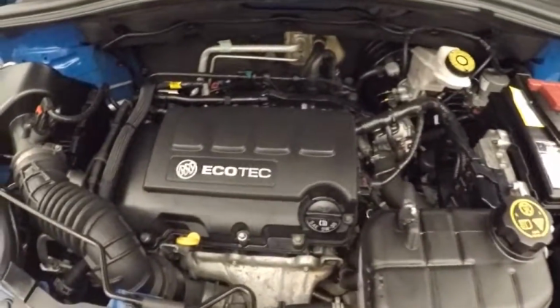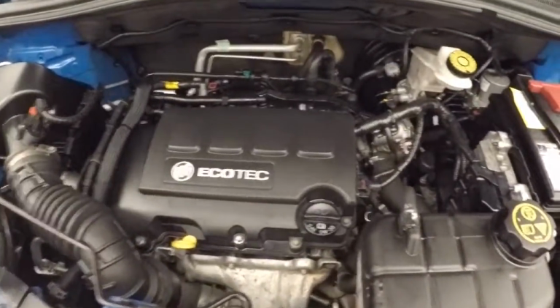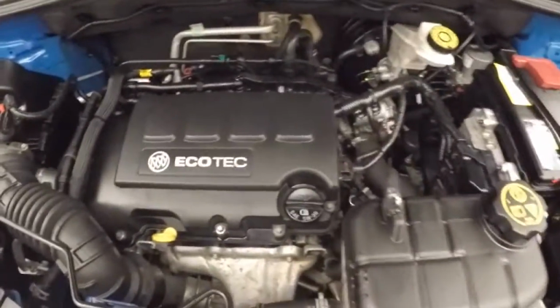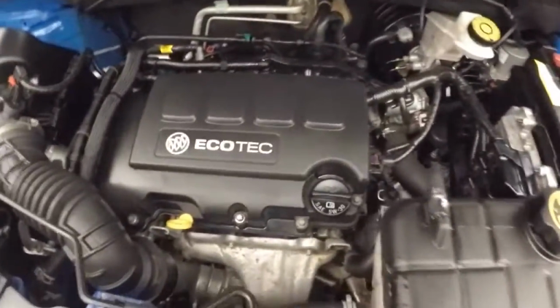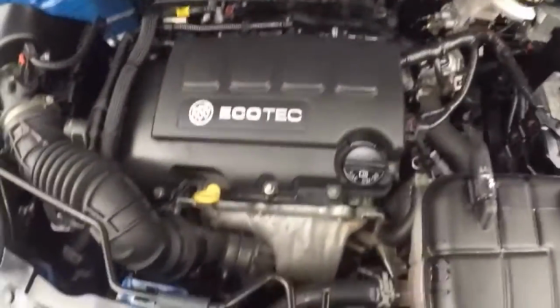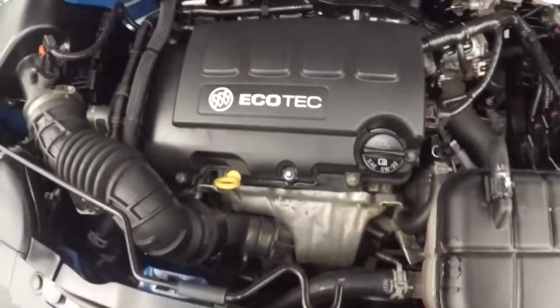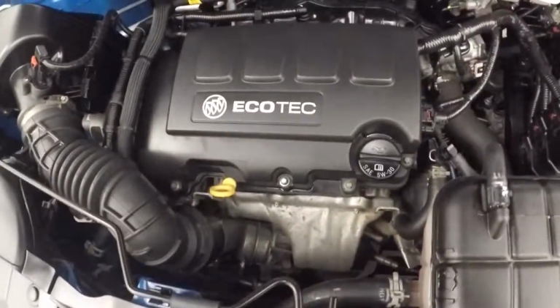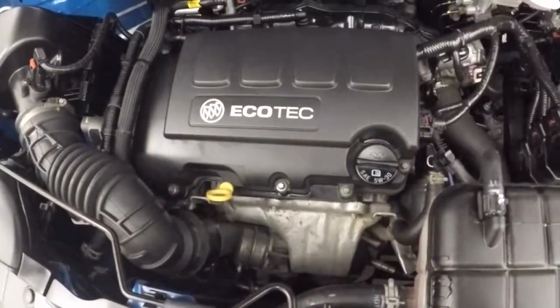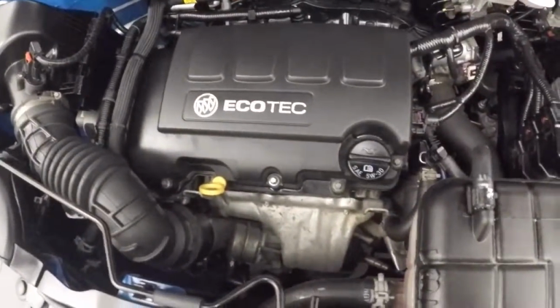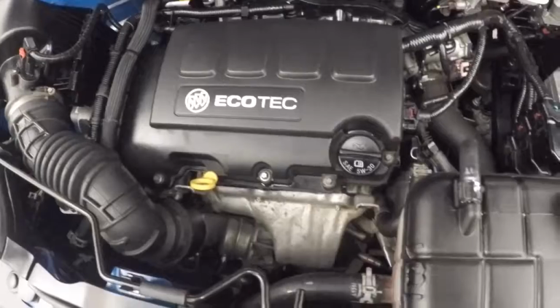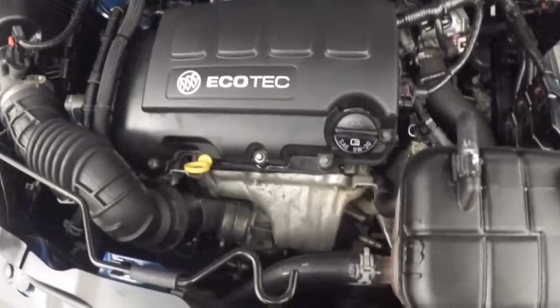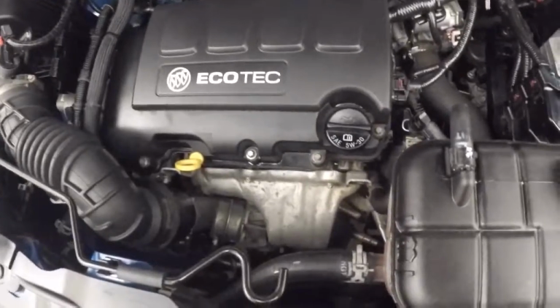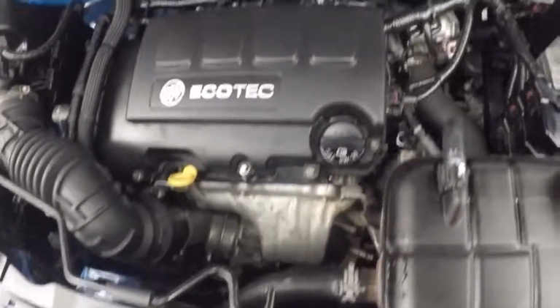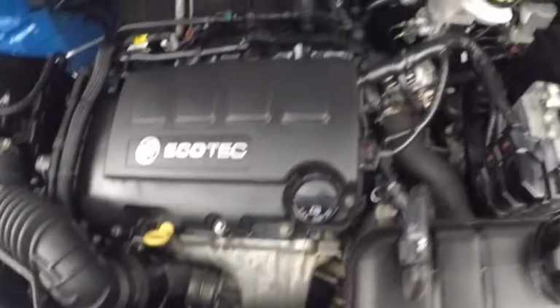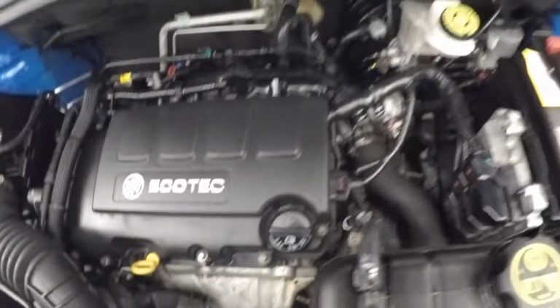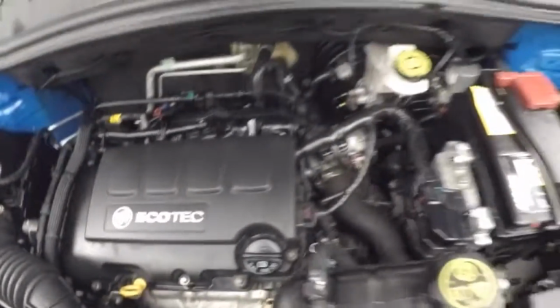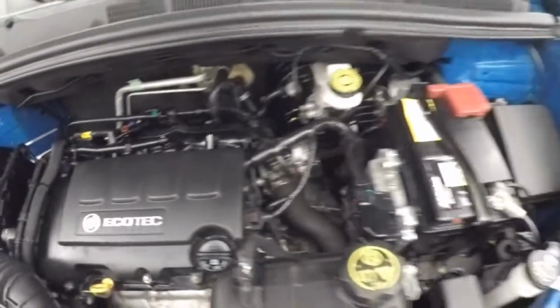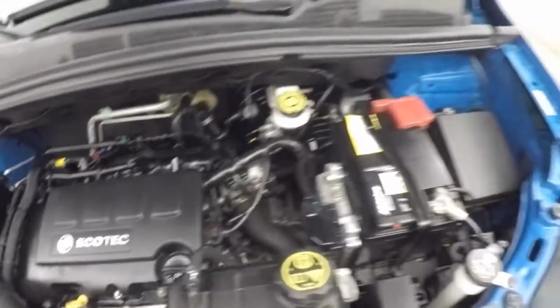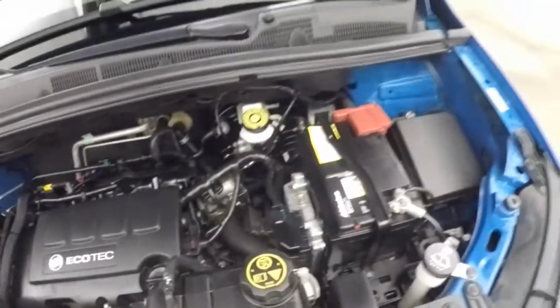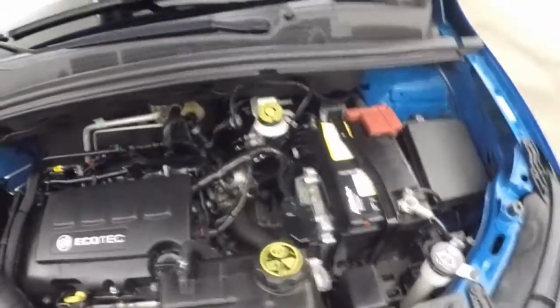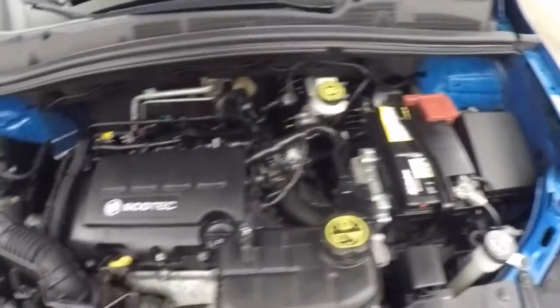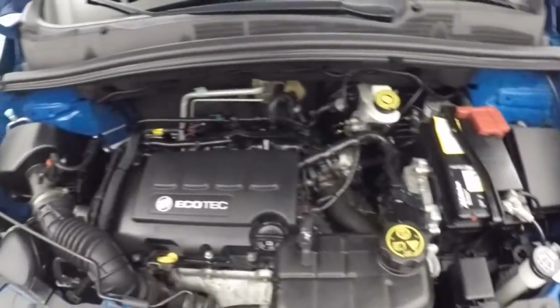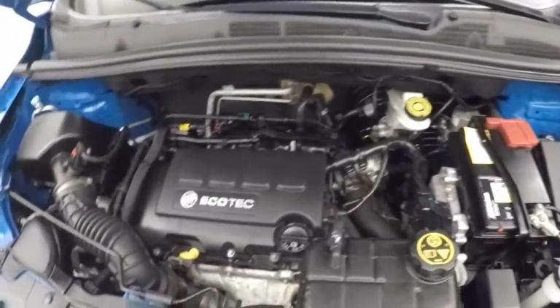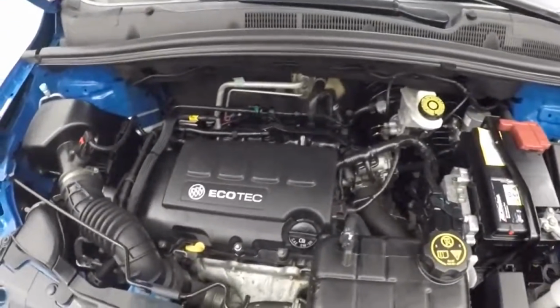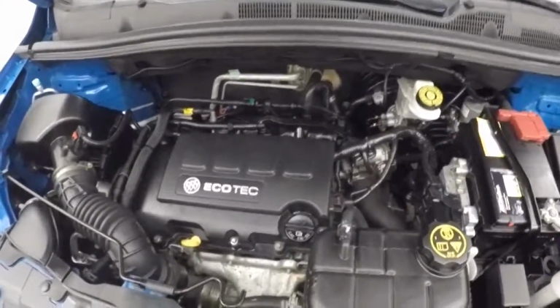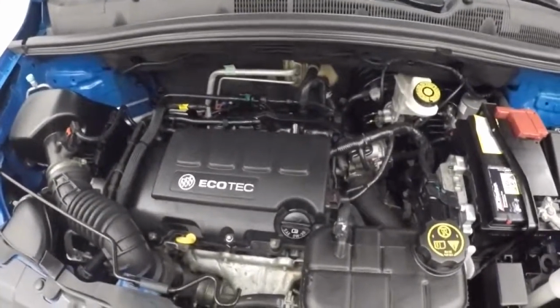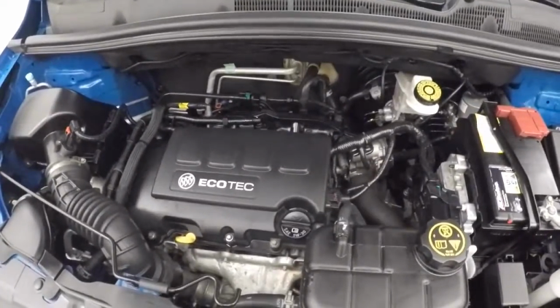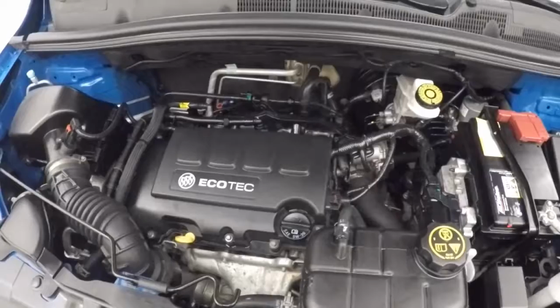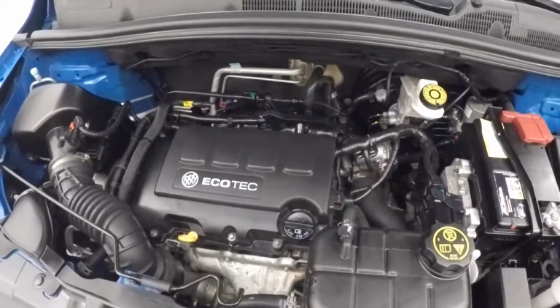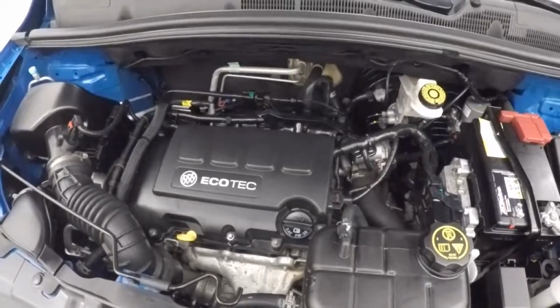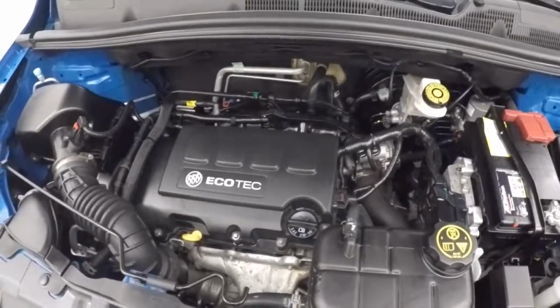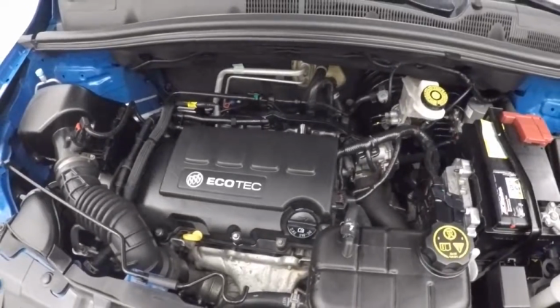Here's the 1.4 liter Ecotec engine, turbocharged, giving you great gas mileage and plenty of power.